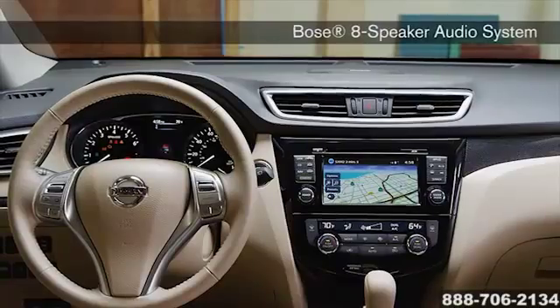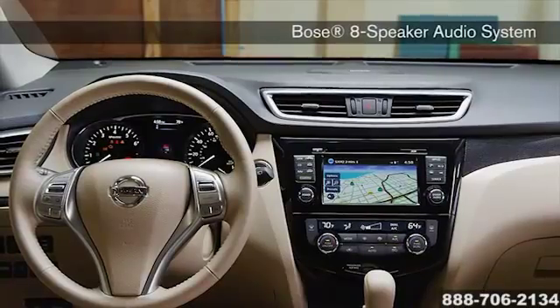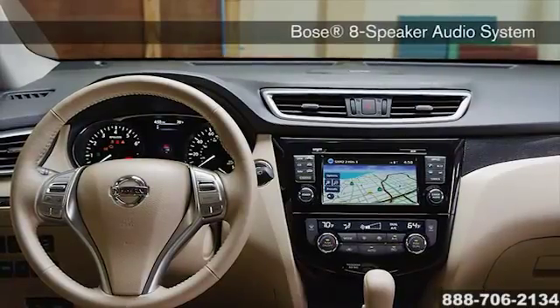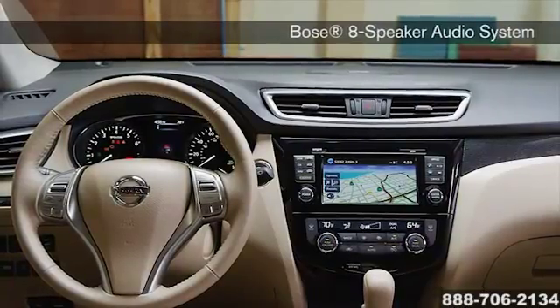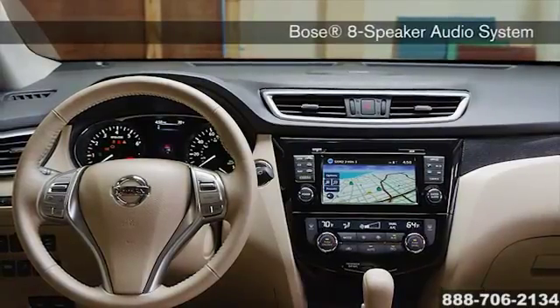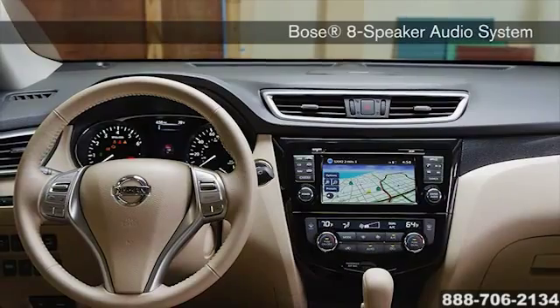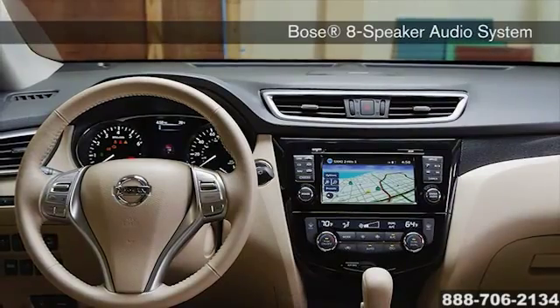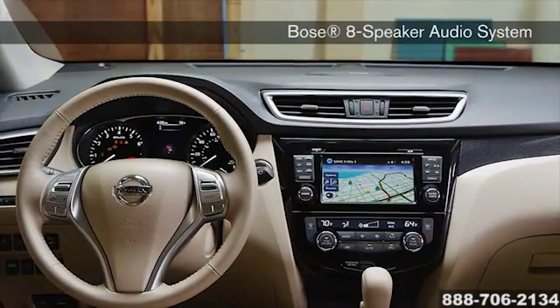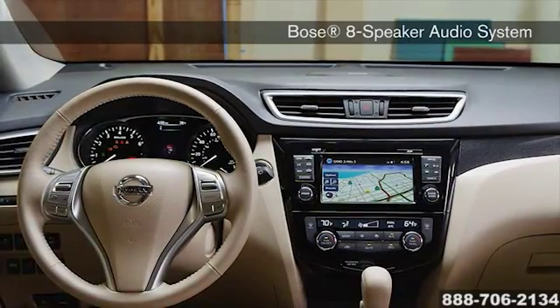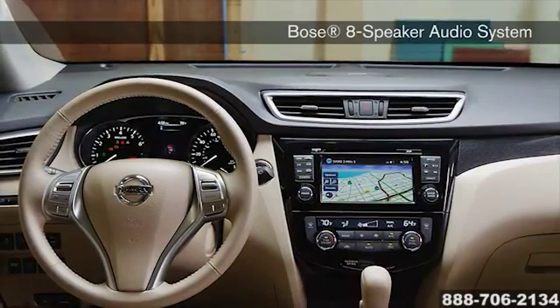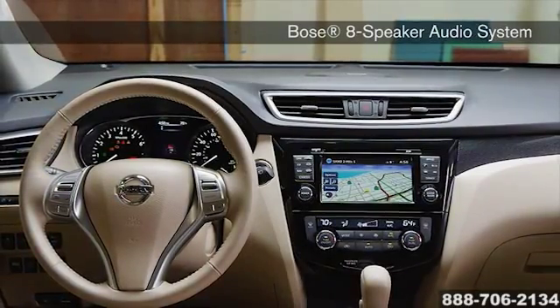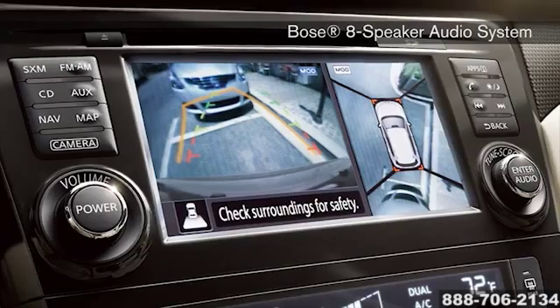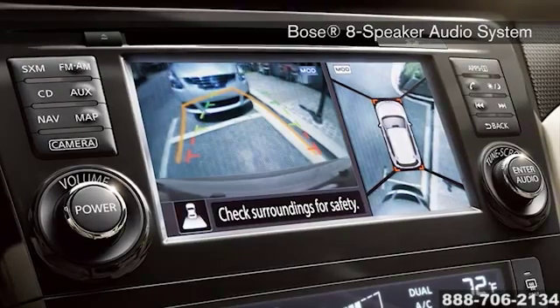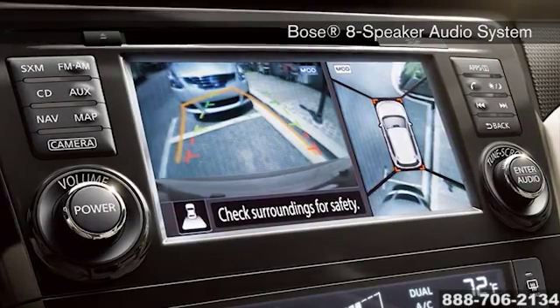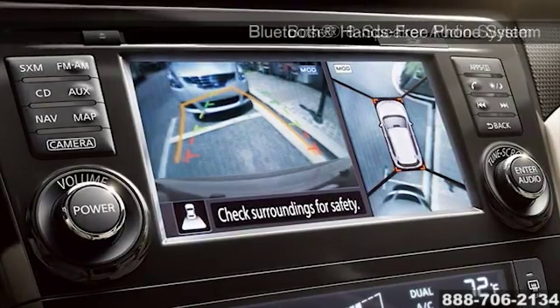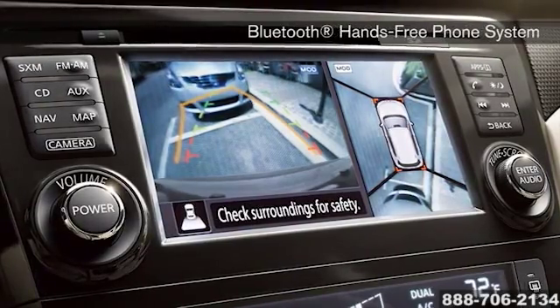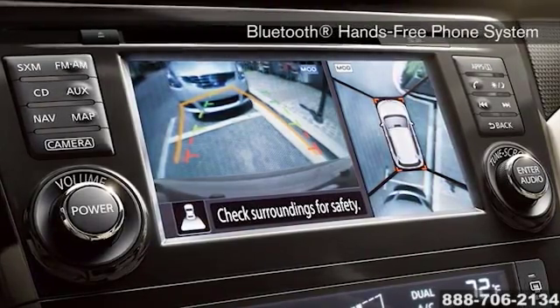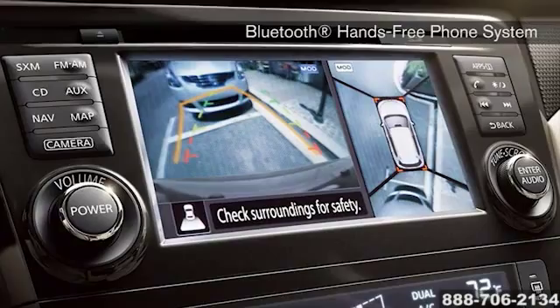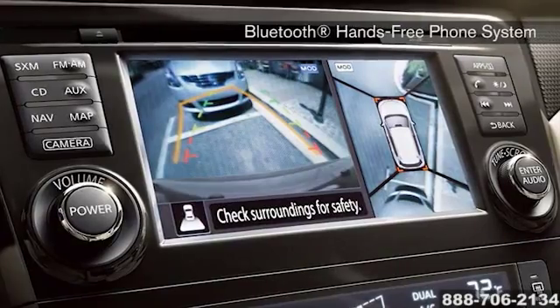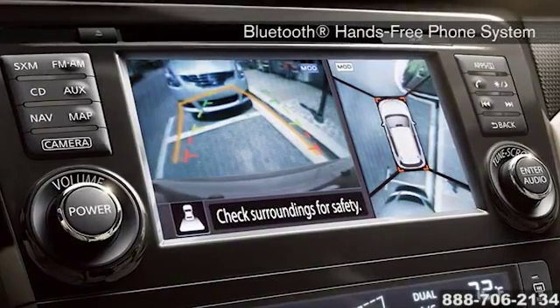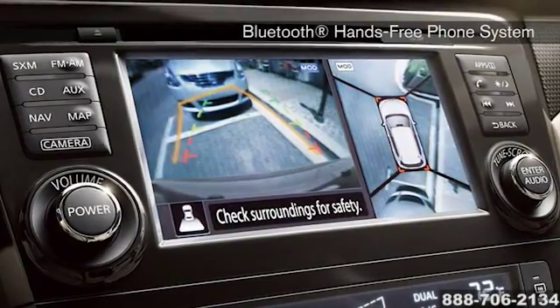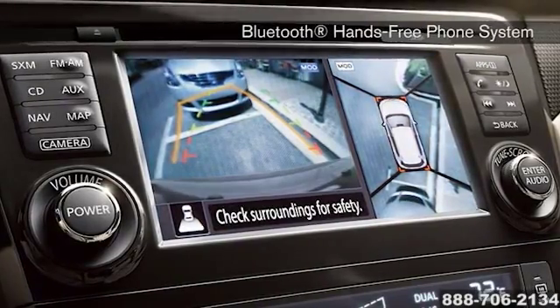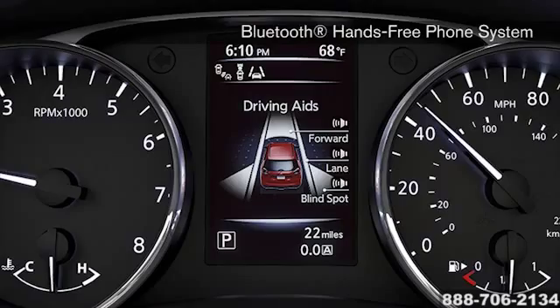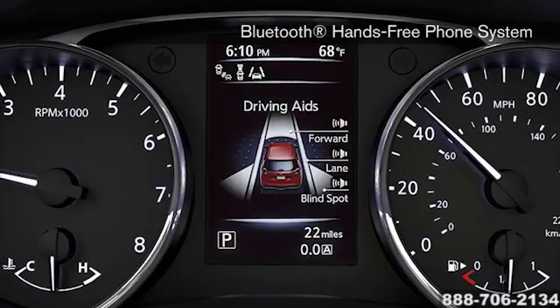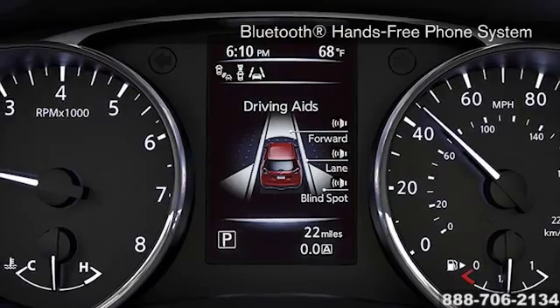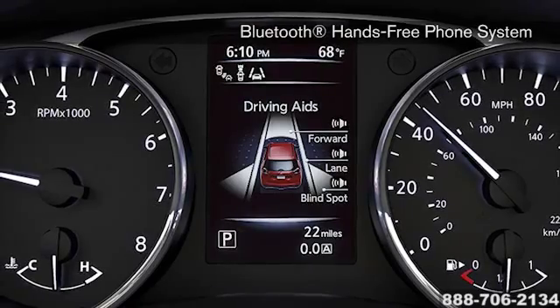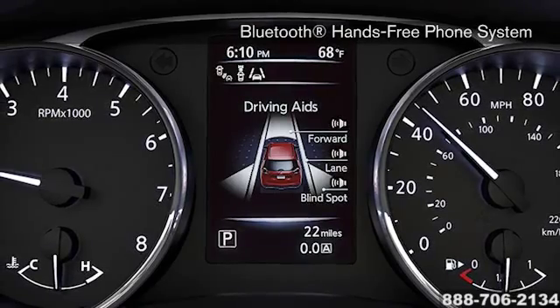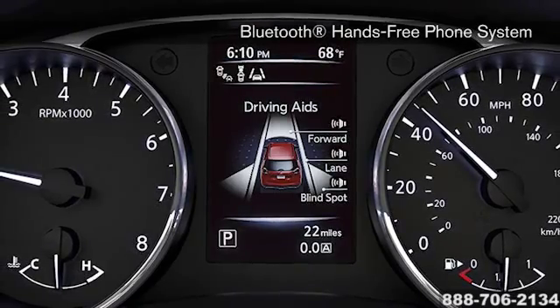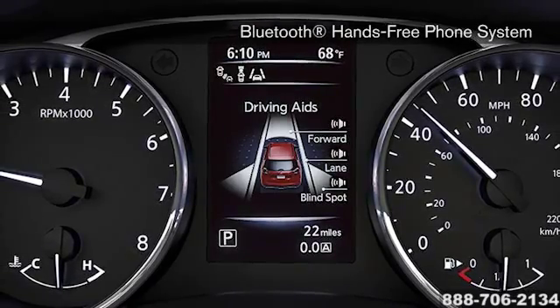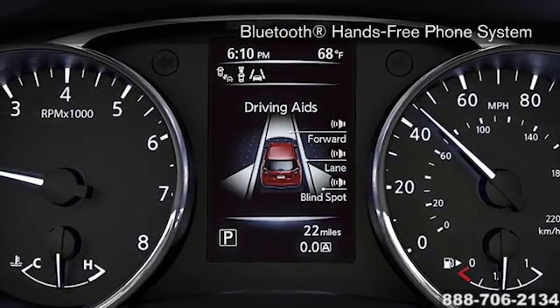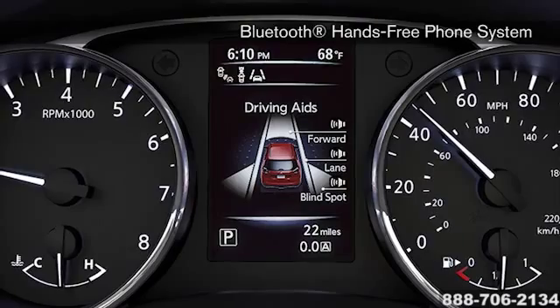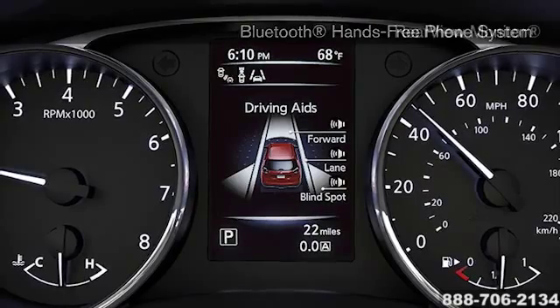Inside the Rogue, the front passenger seat folds forward to let you carry an item 8 feet long. Advanced technology lends a hand too, with a navigation system that not only finds the nearest coffee shop, but directs you around traffic on the way there.